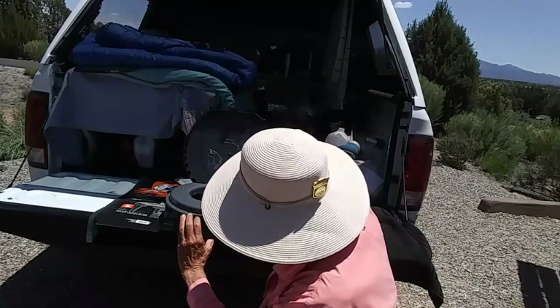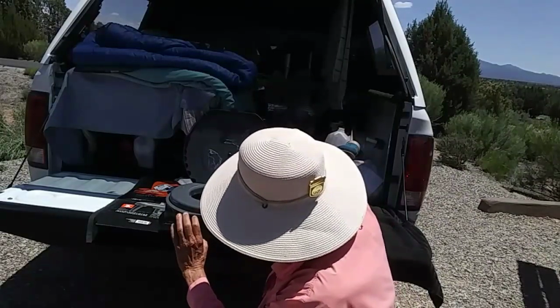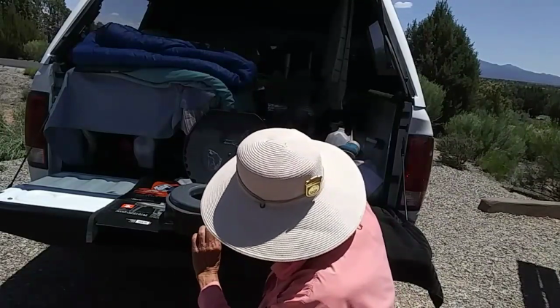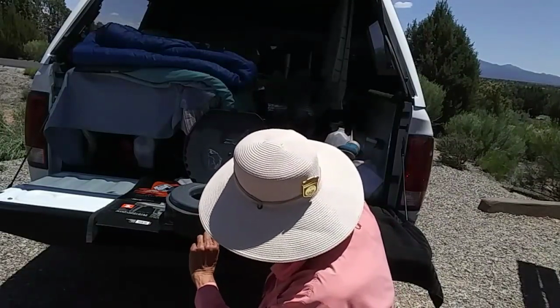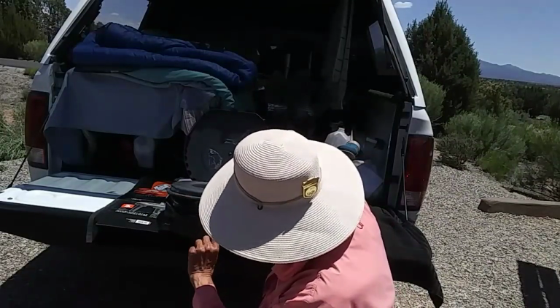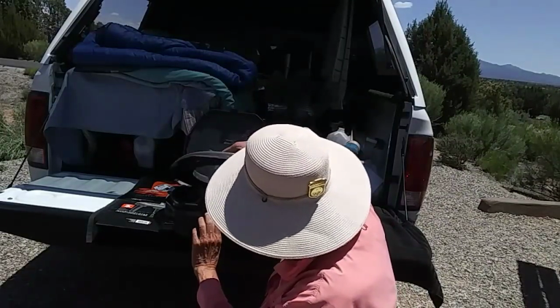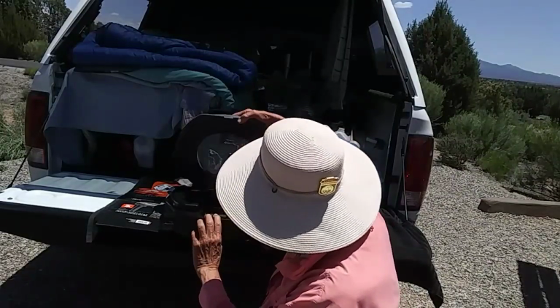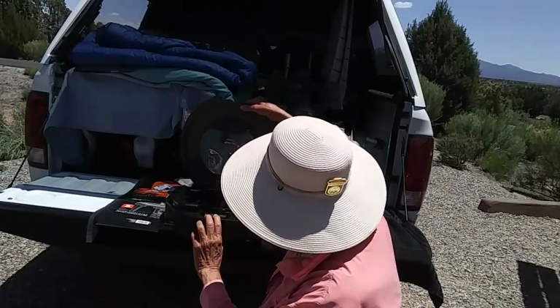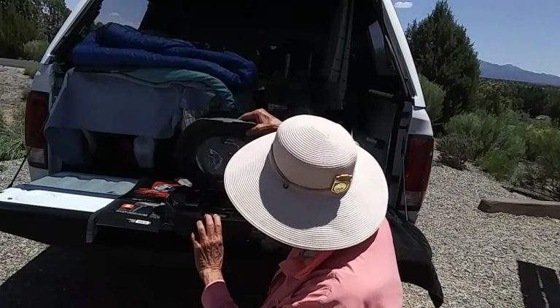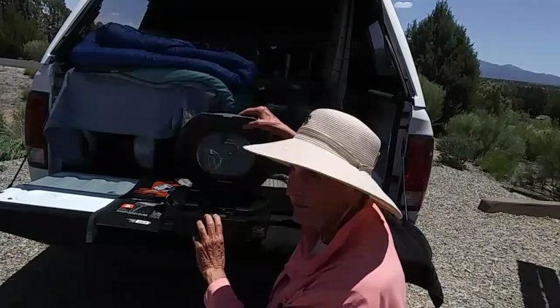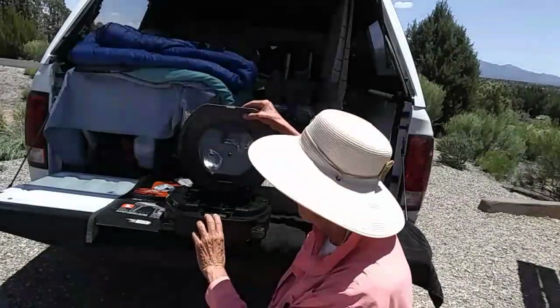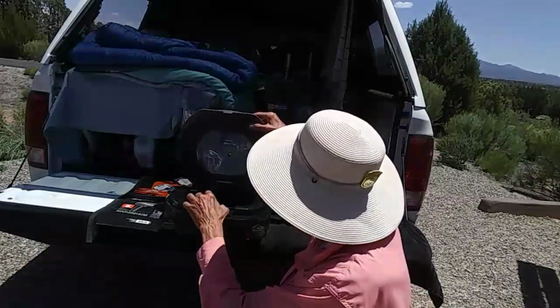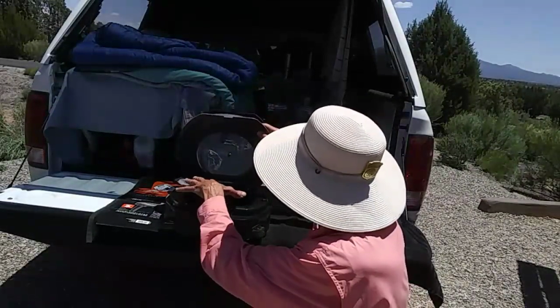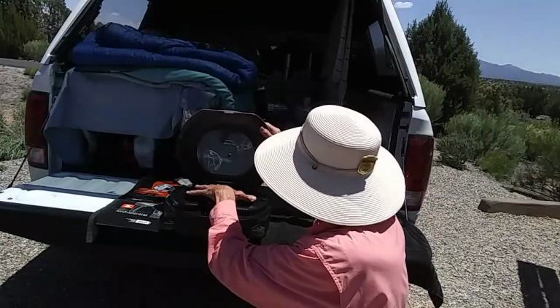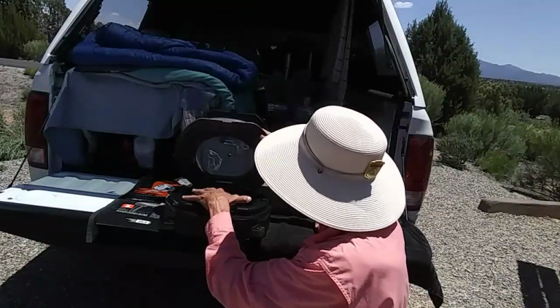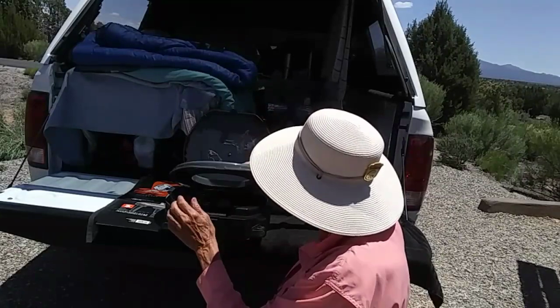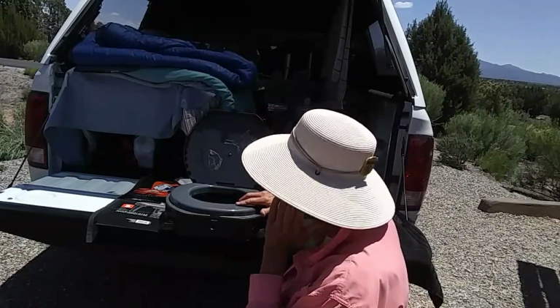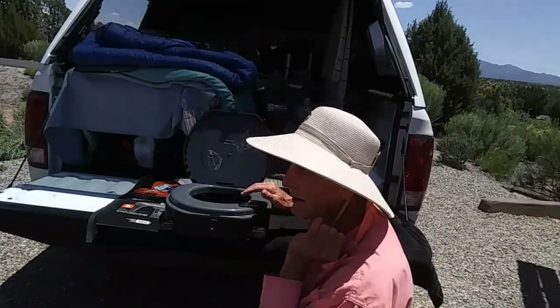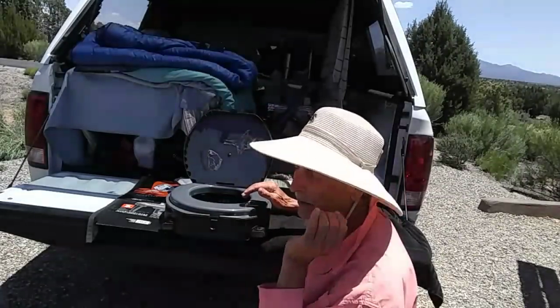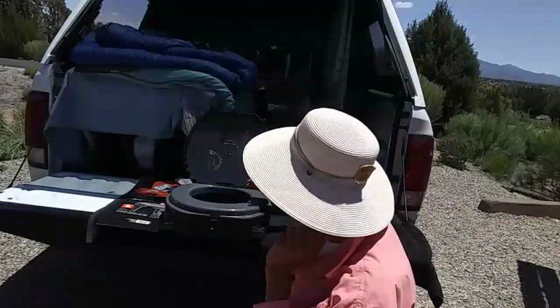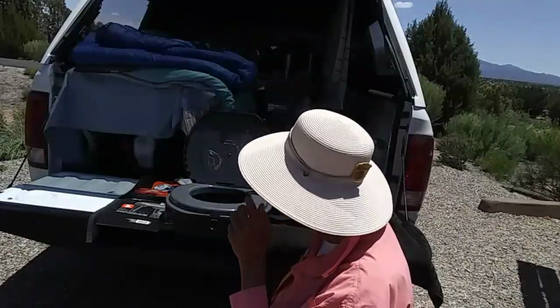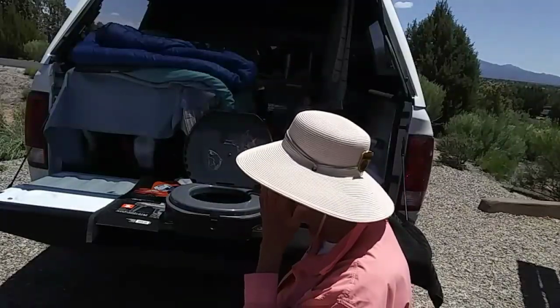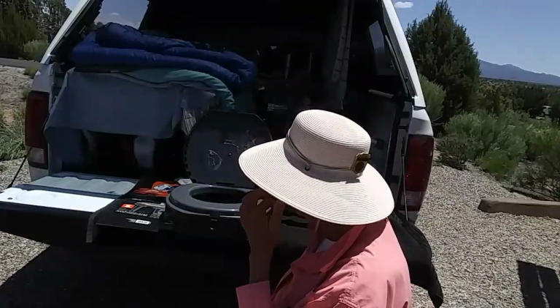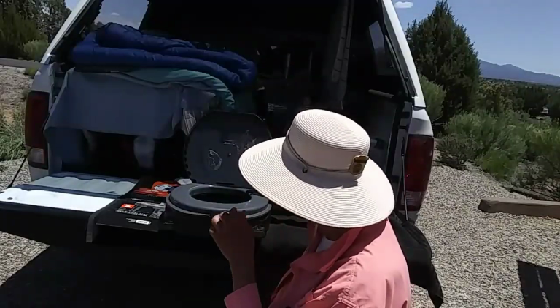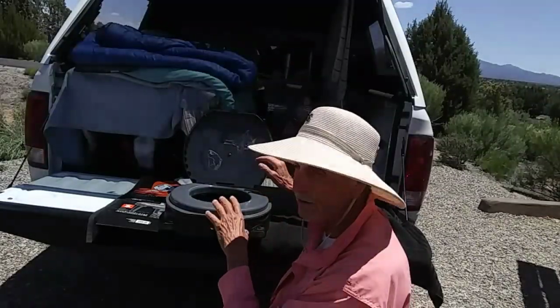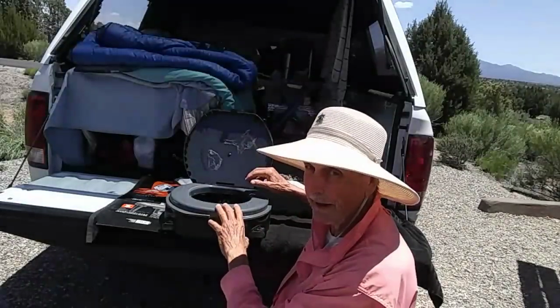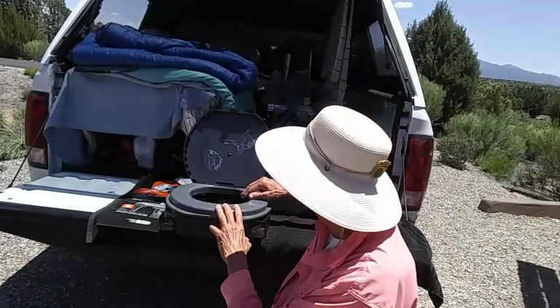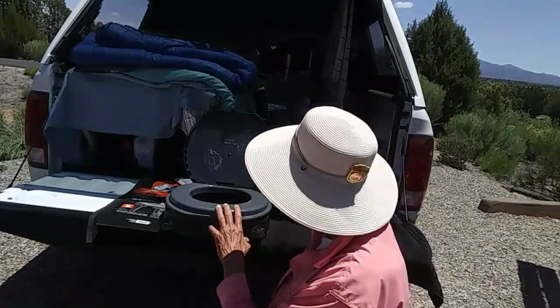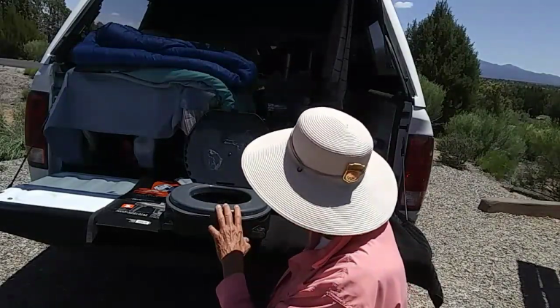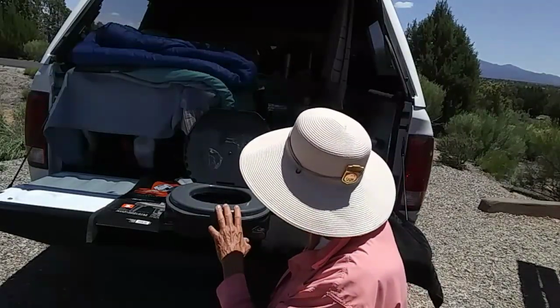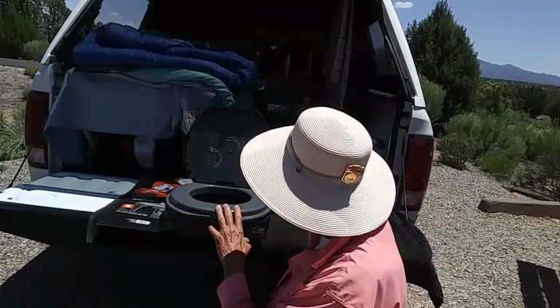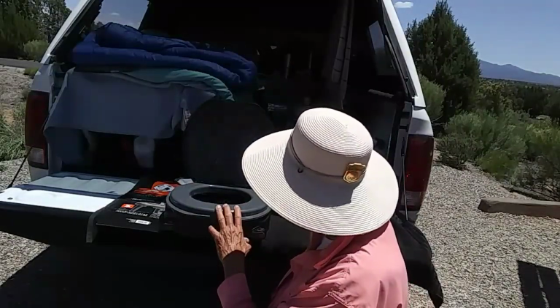You put your bag in like that, and then you put the lid down on top of the bag, and that keeps the bag from moving around.